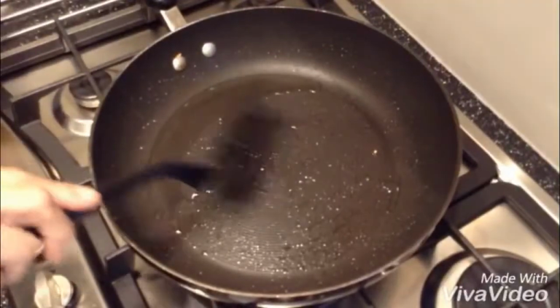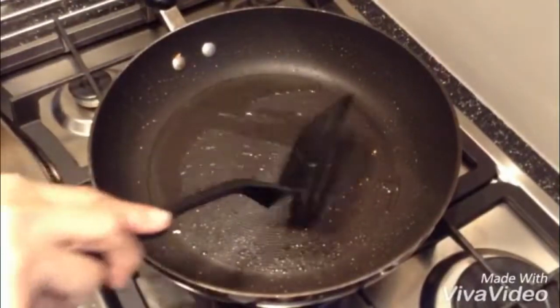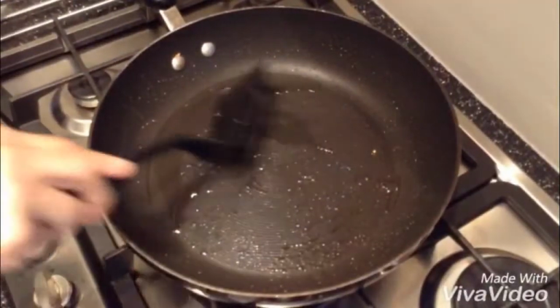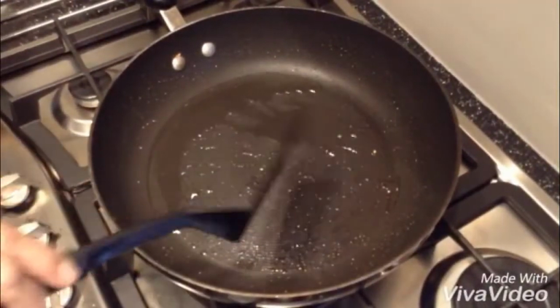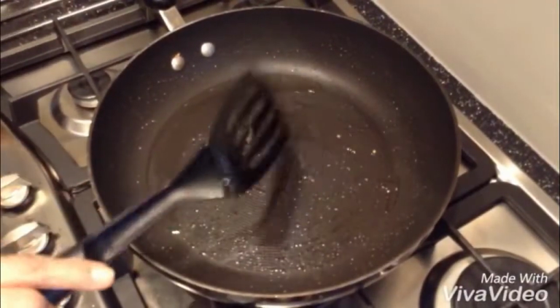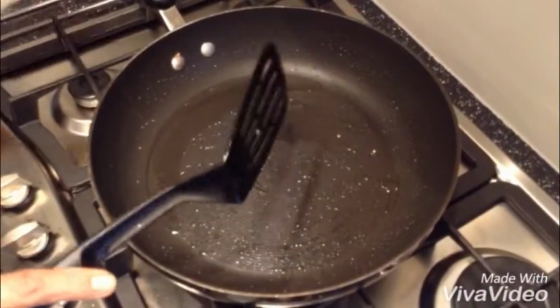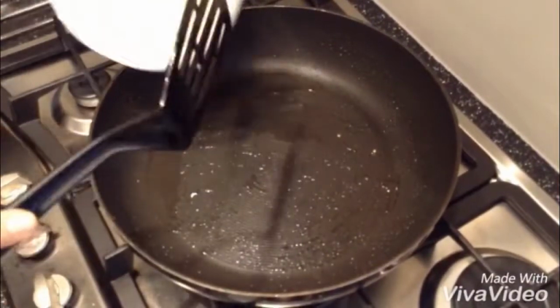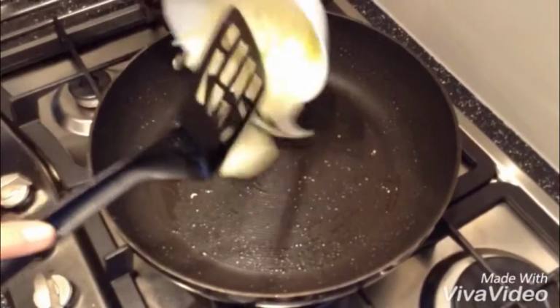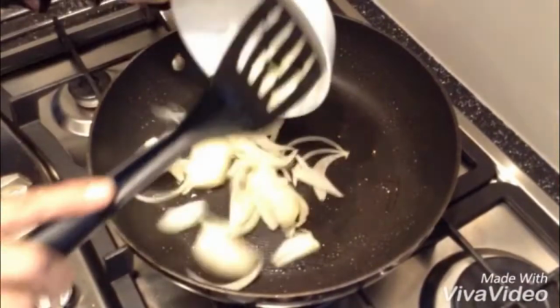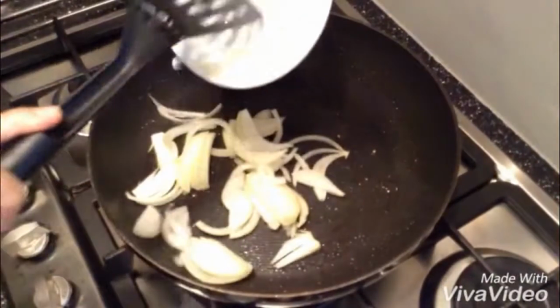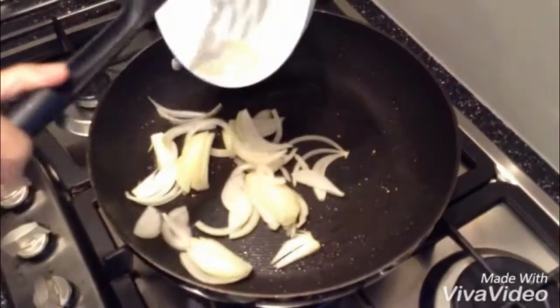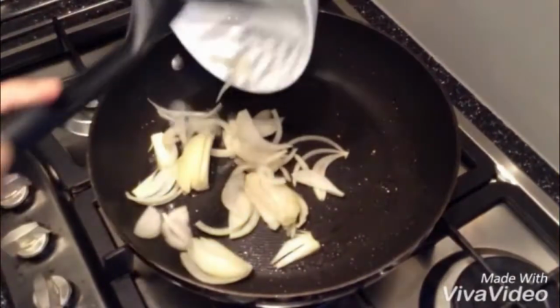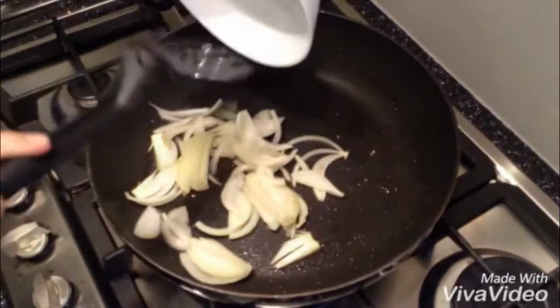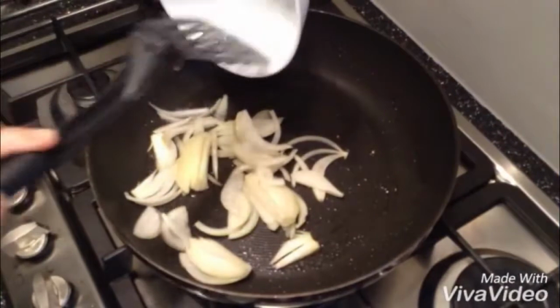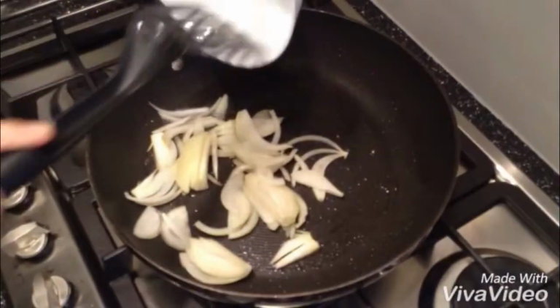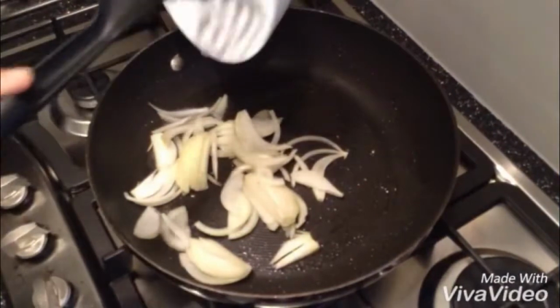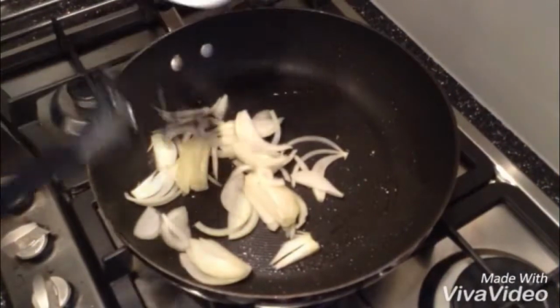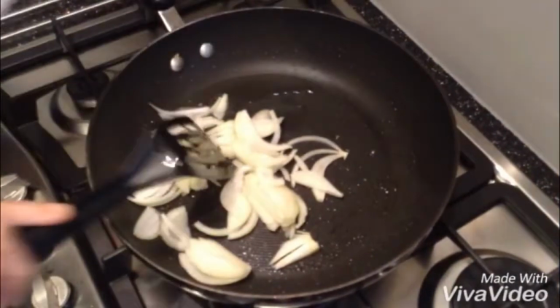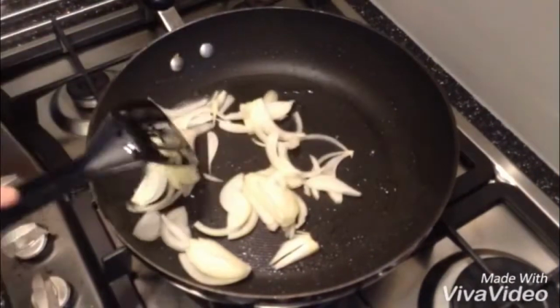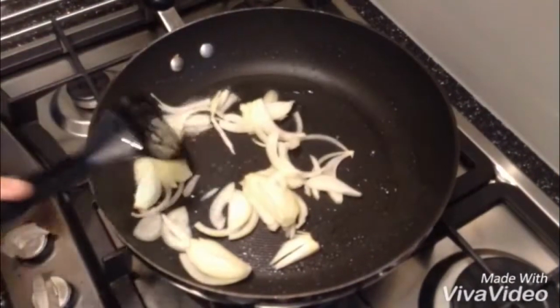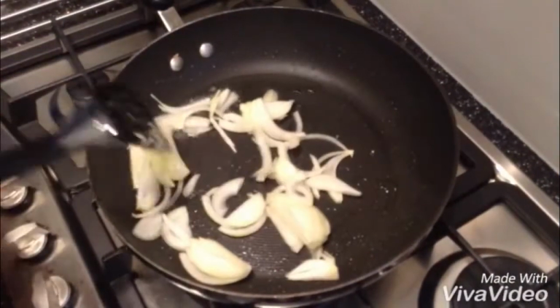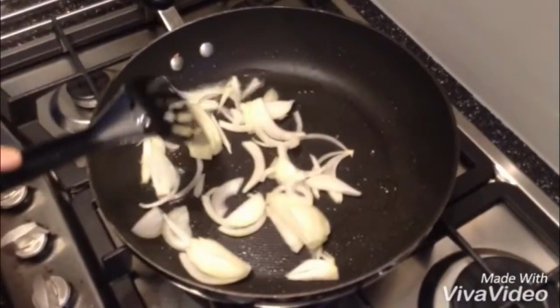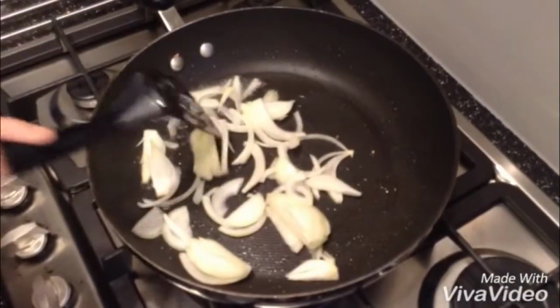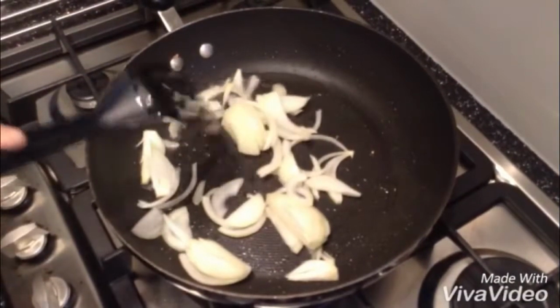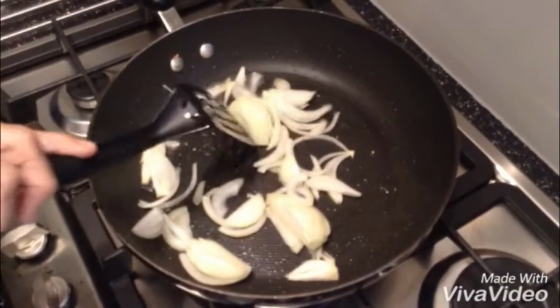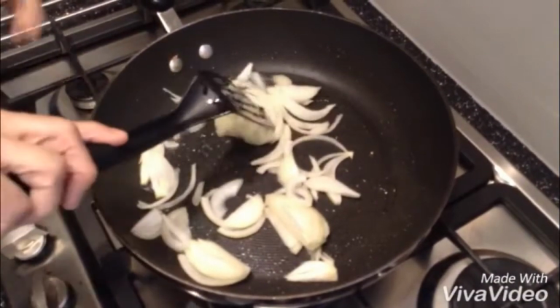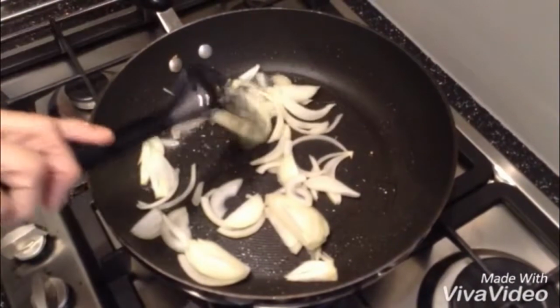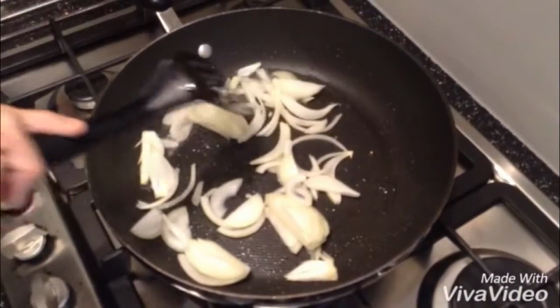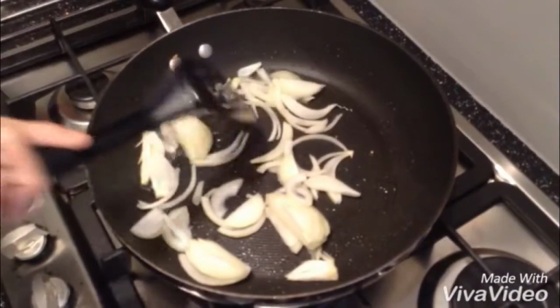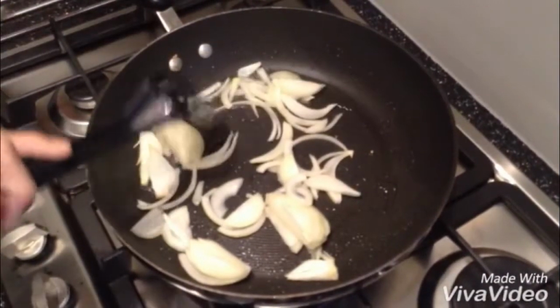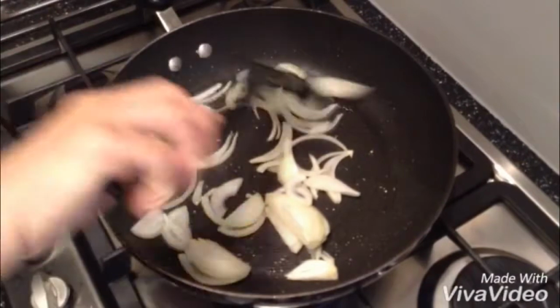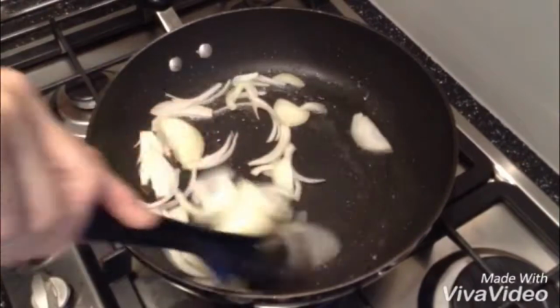I put a little bit more oil and I've got my onion in there — one onion — to brown slightly.